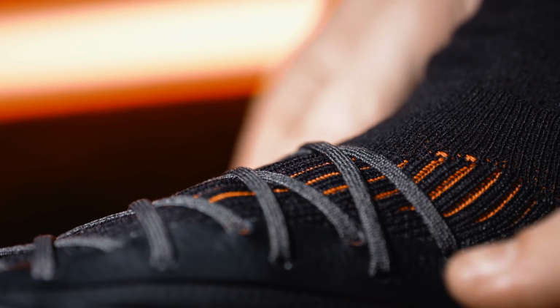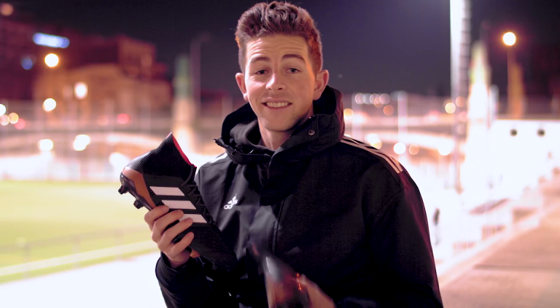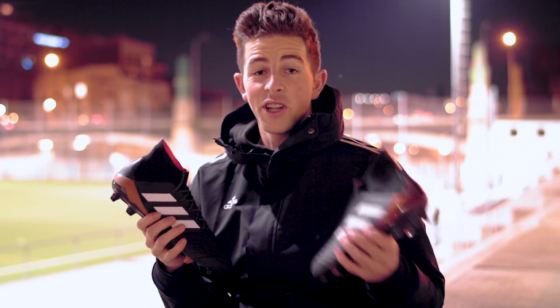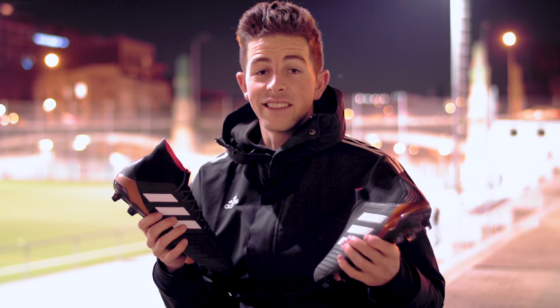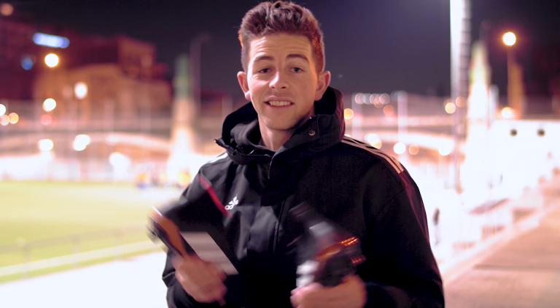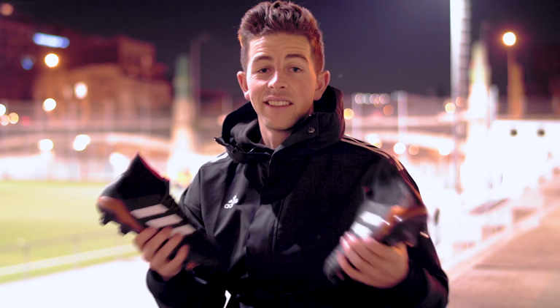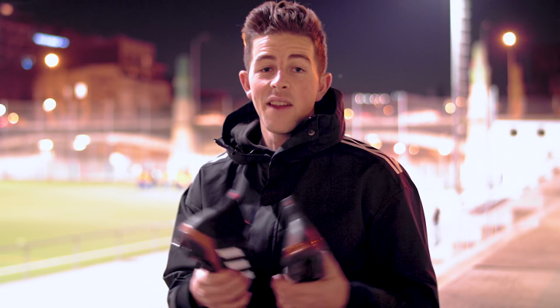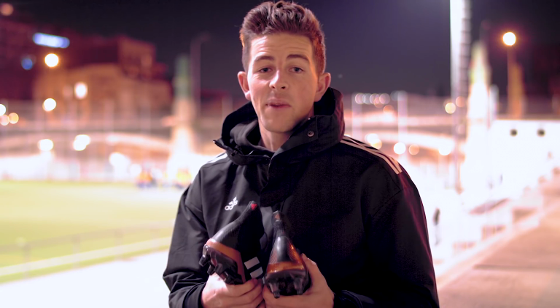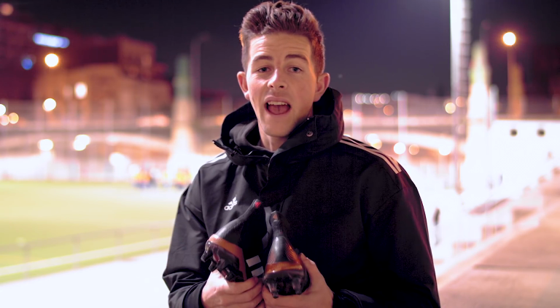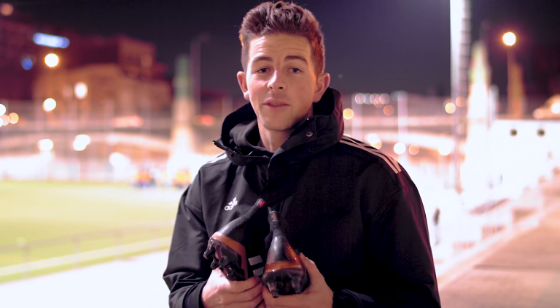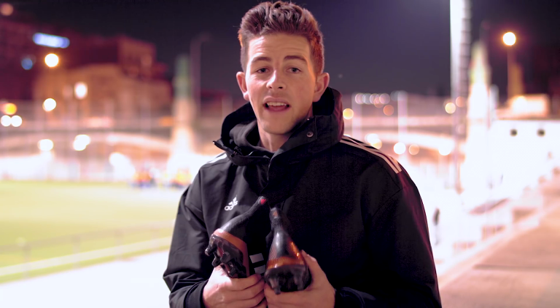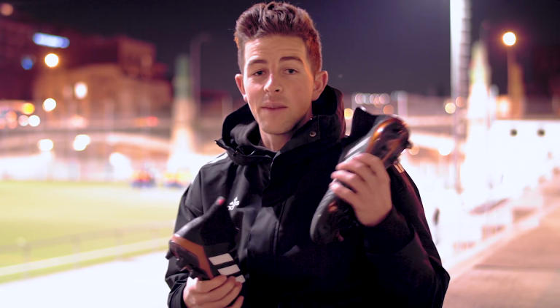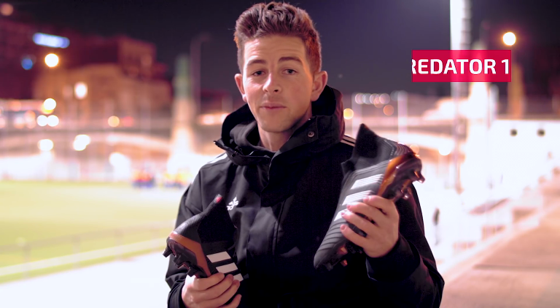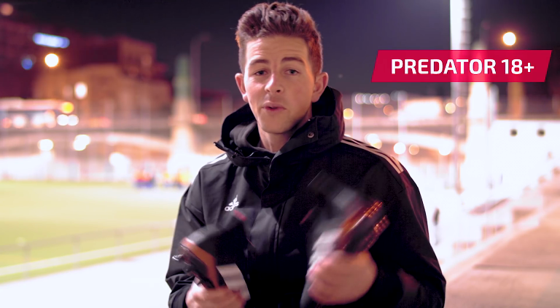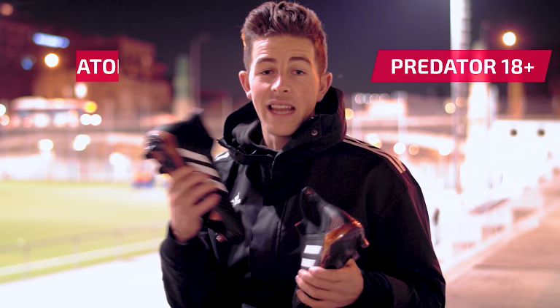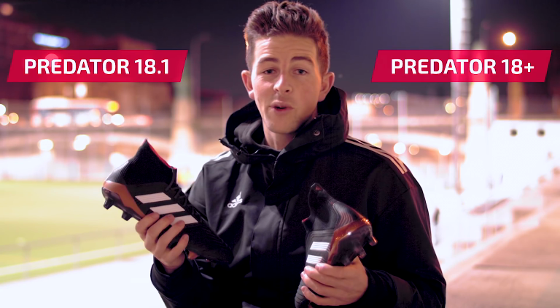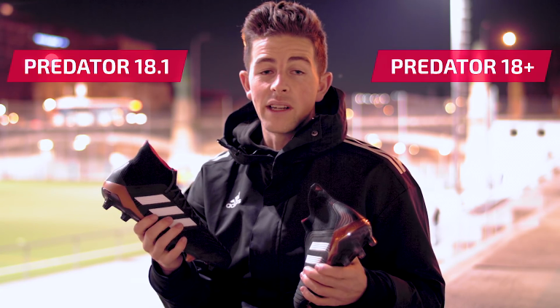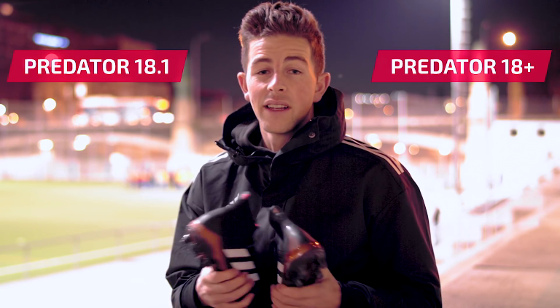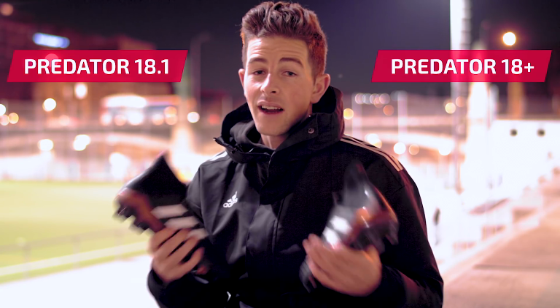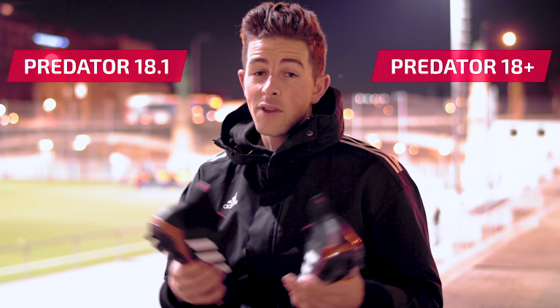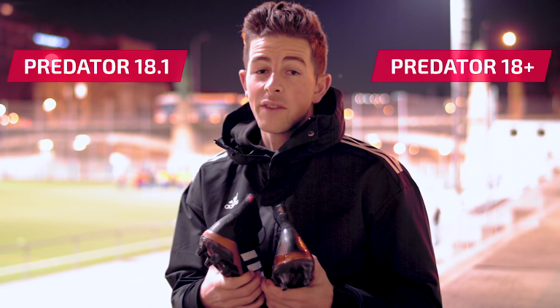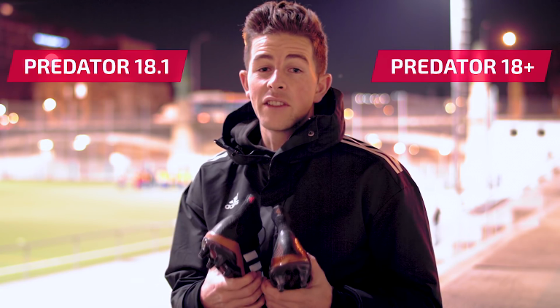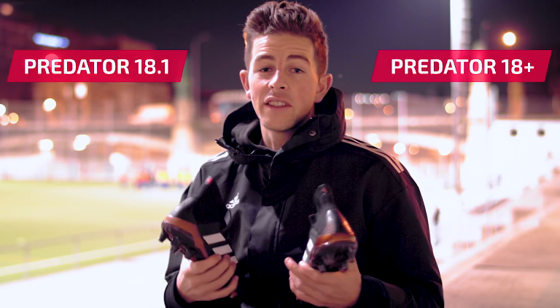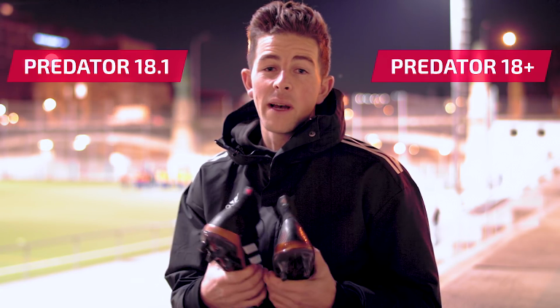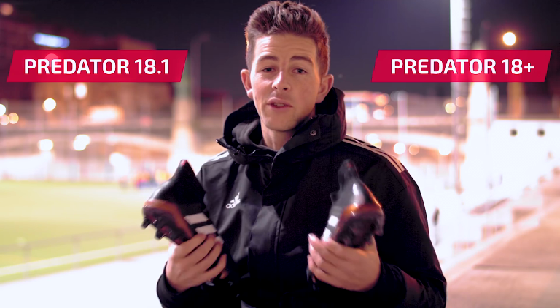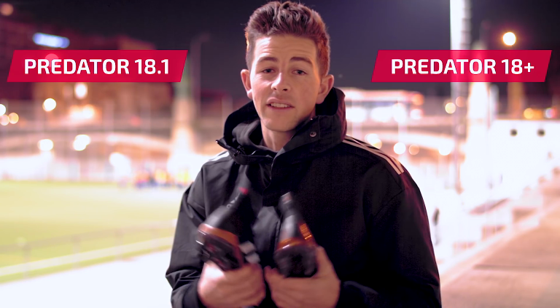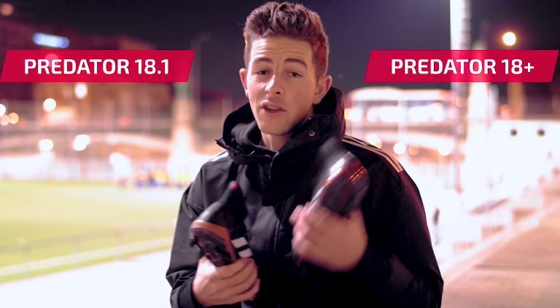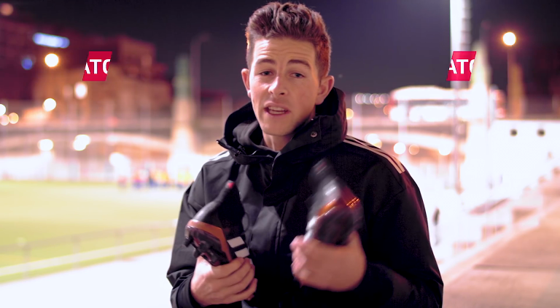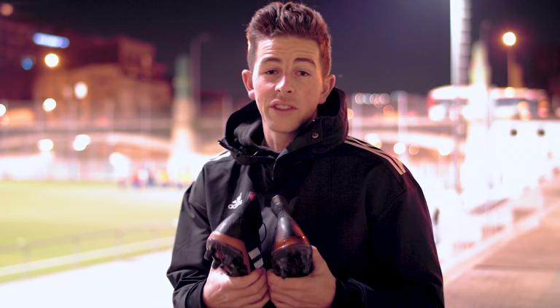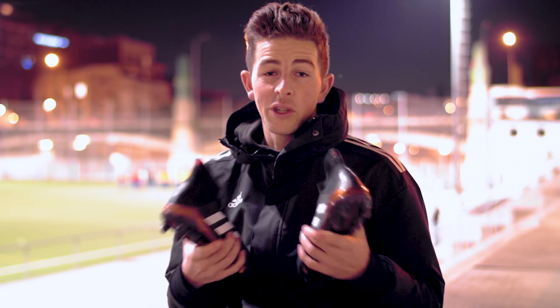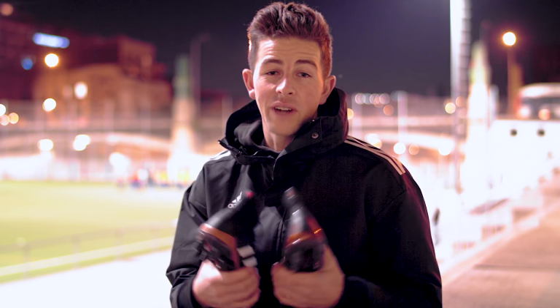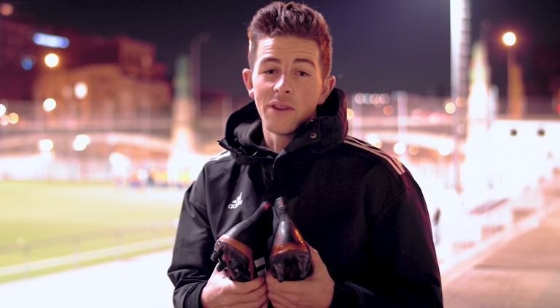Laces or no laces? Today we're comparing the Adidas Predator 18 Plus model with the 18.1. I'm going to give you all the information you need to know about these two cleats so you can make a choice on which one's right for you.